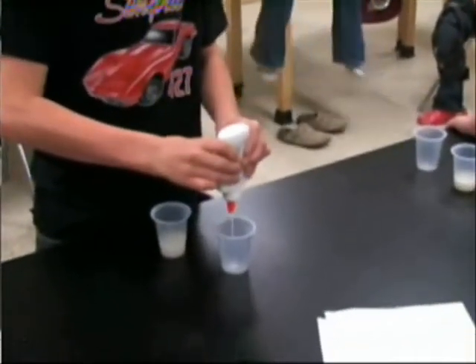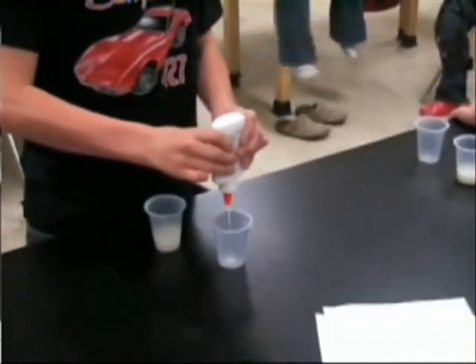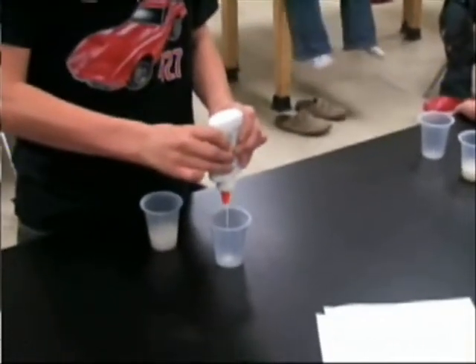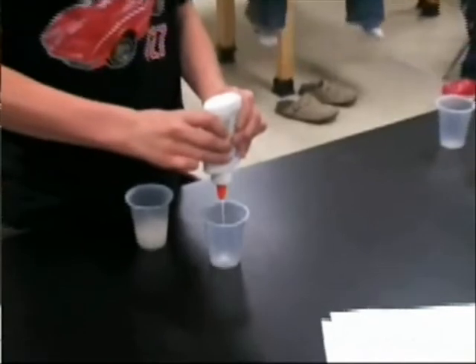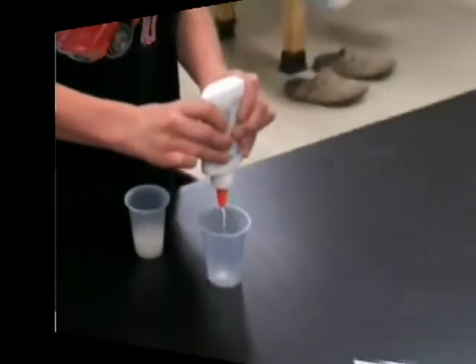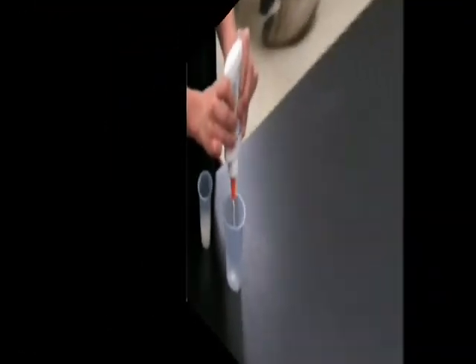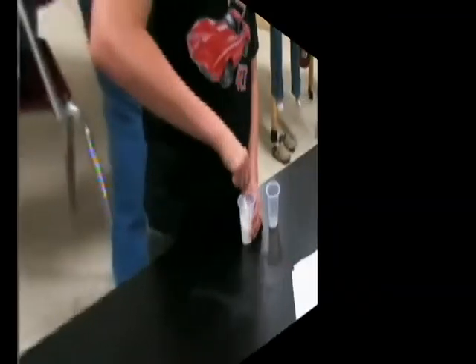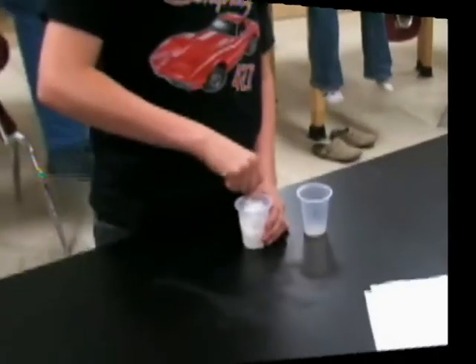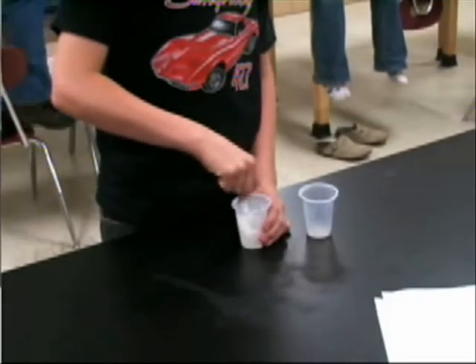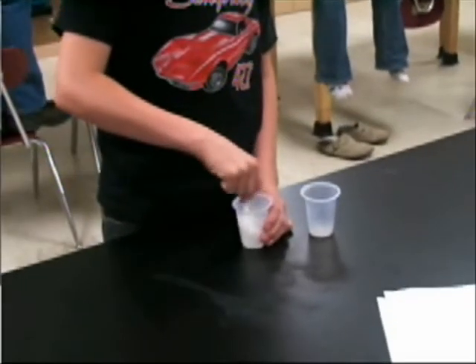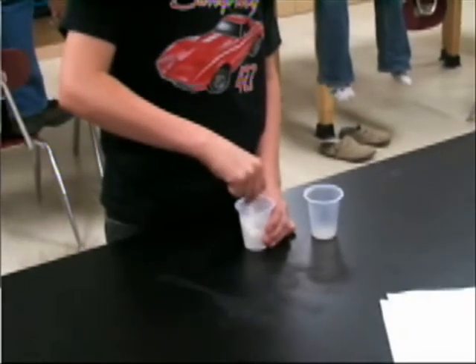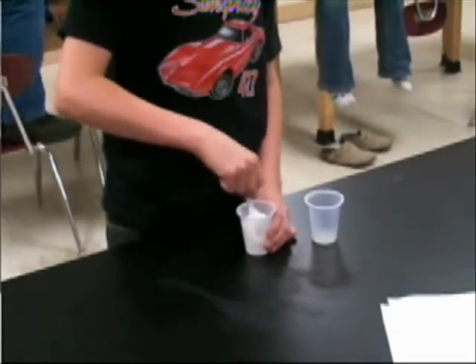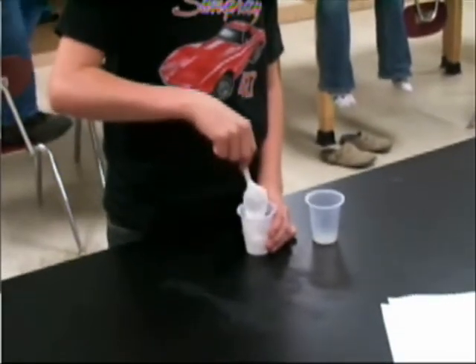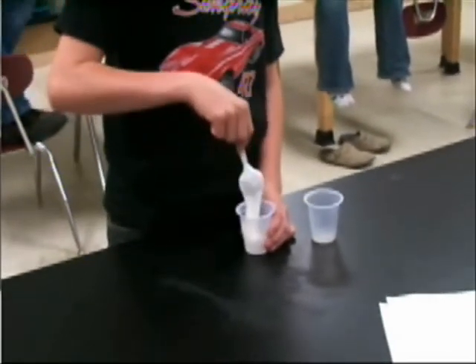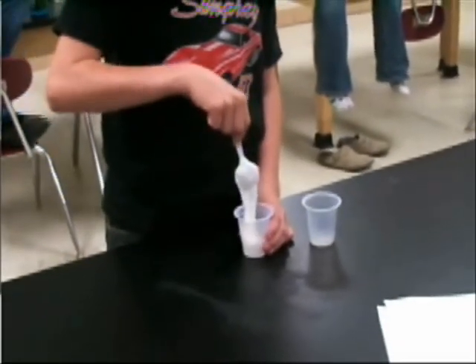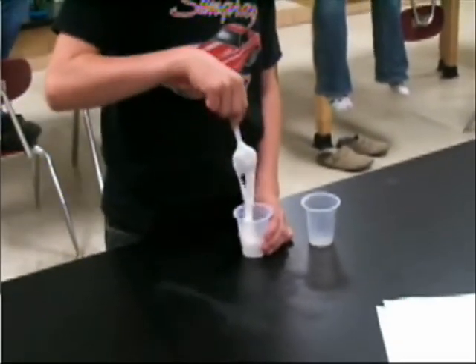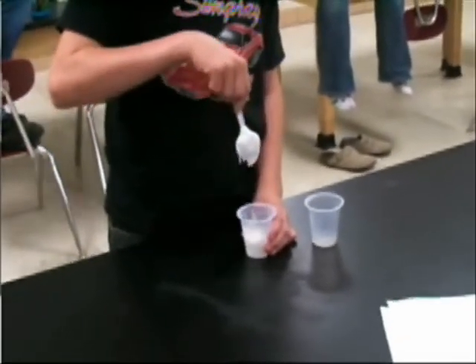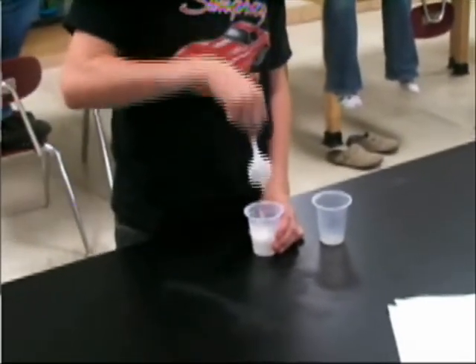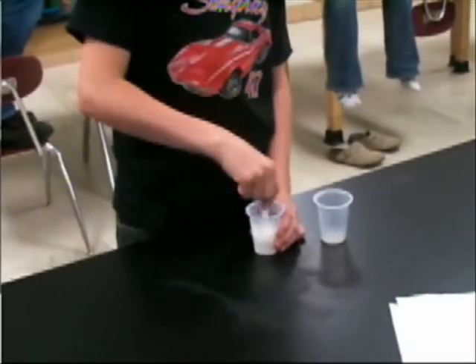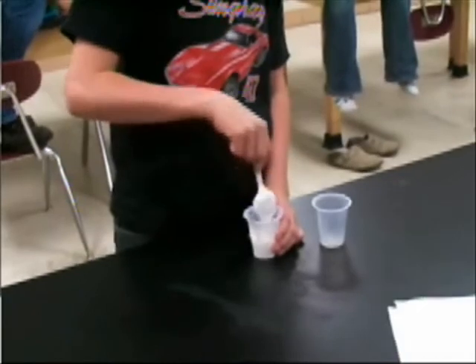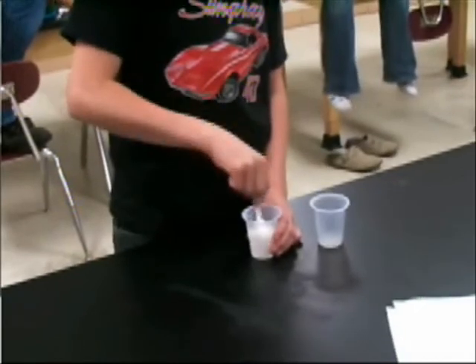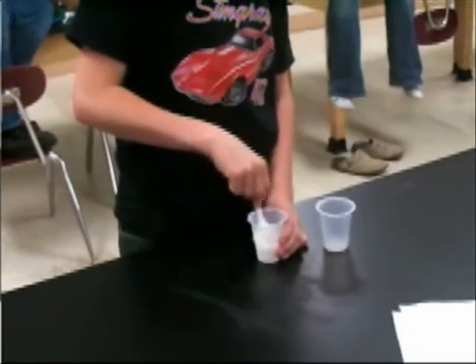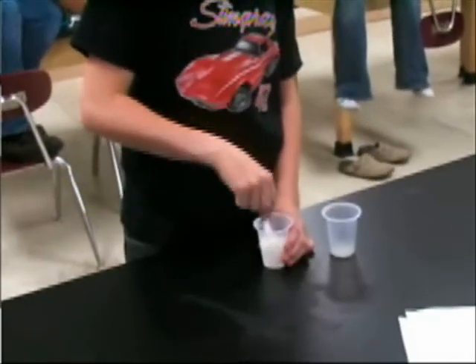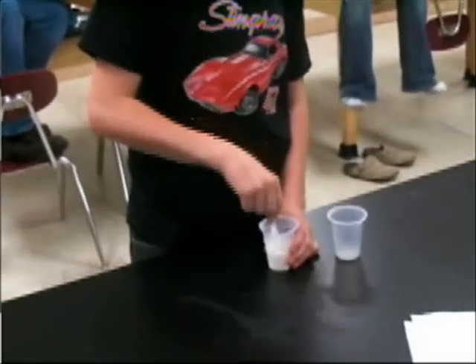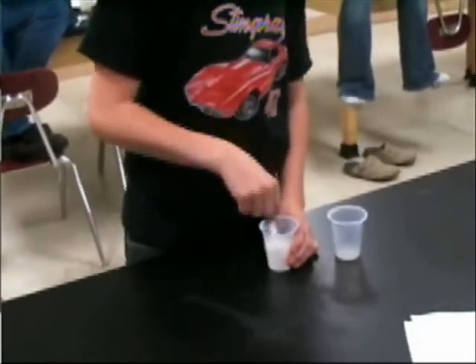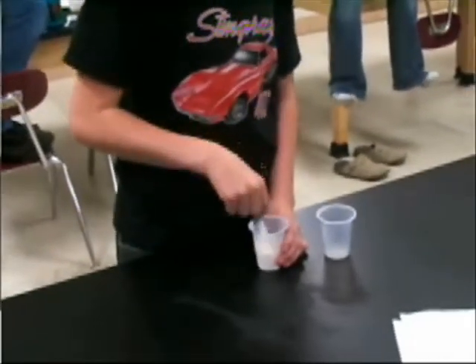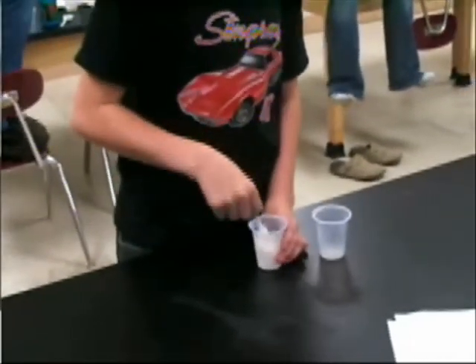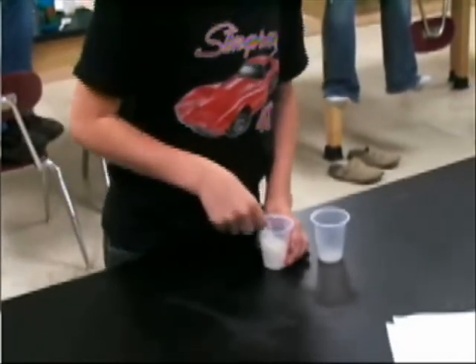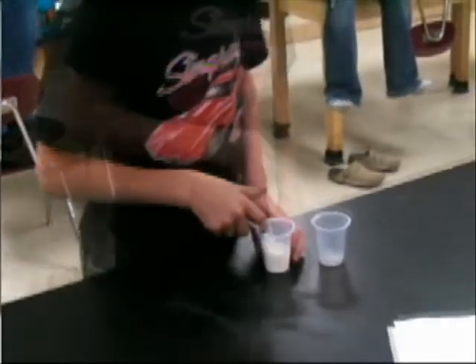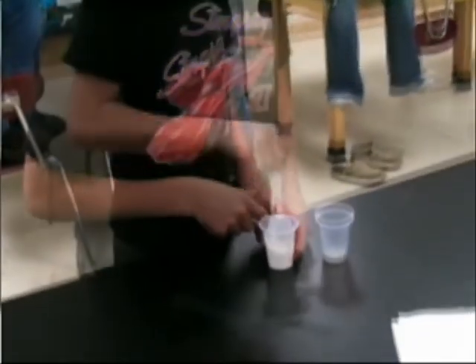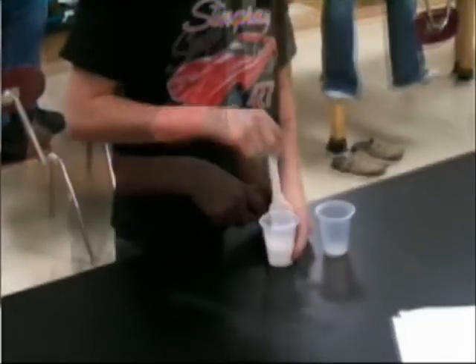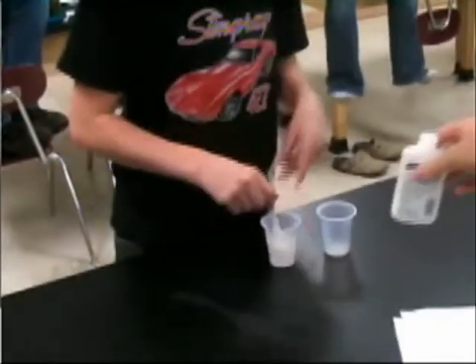Next, mix the two together by pouring the liquid starch into the cup containing the glue. If the mixture is too sticky, add more starch. If the mixture is too runny, add more glue.